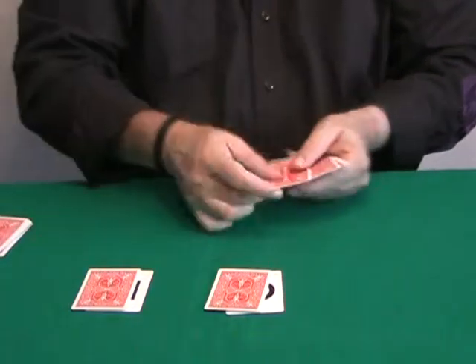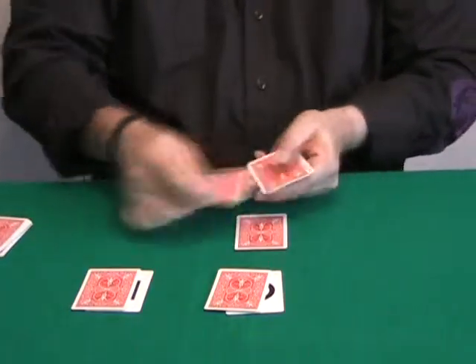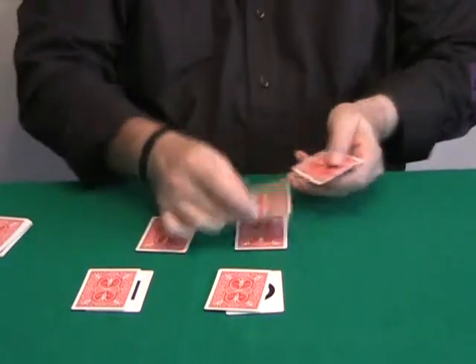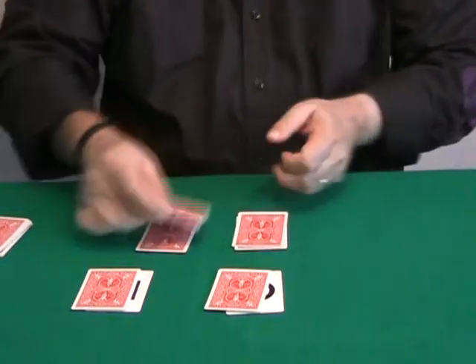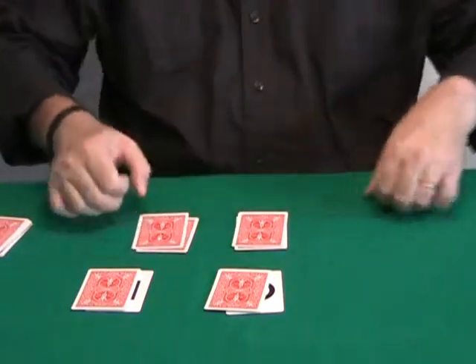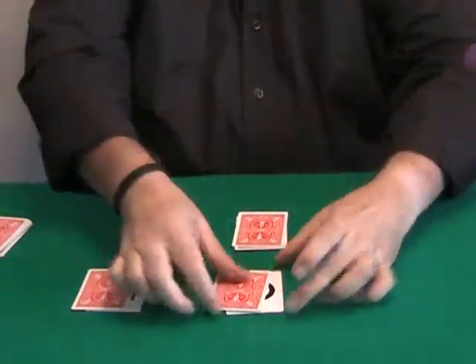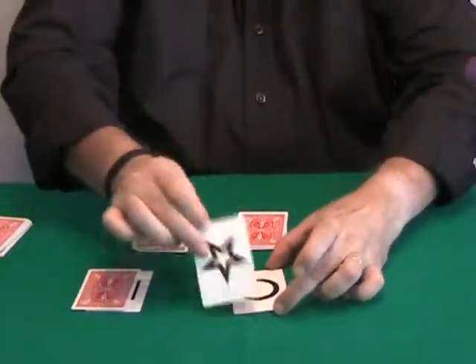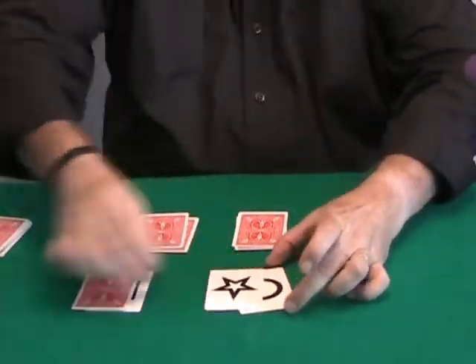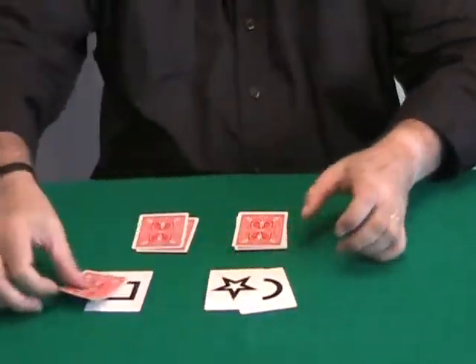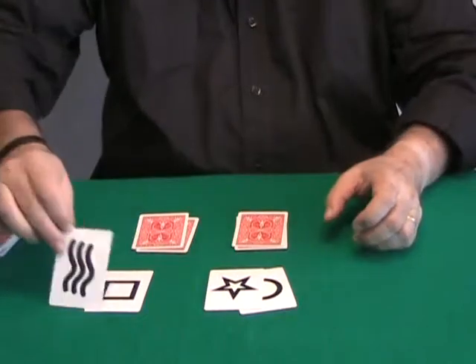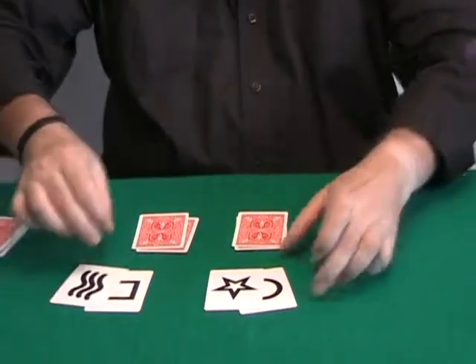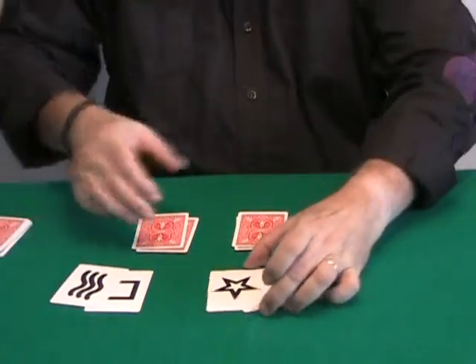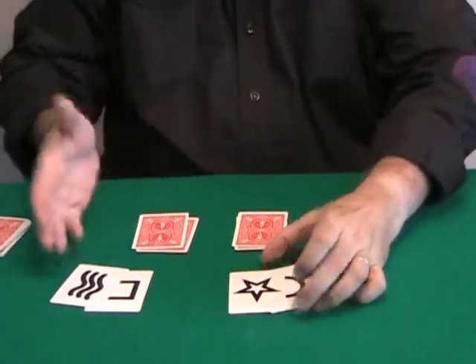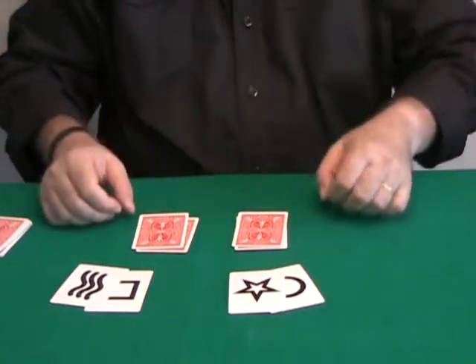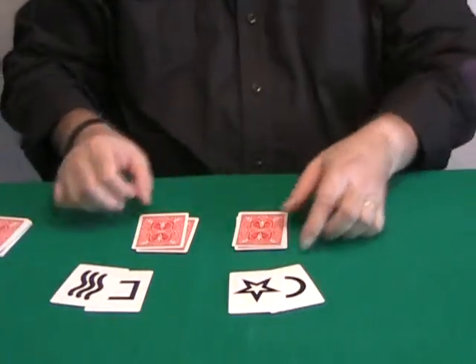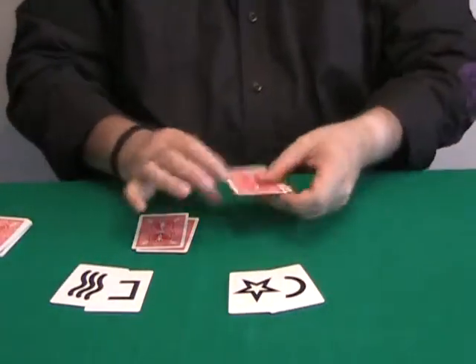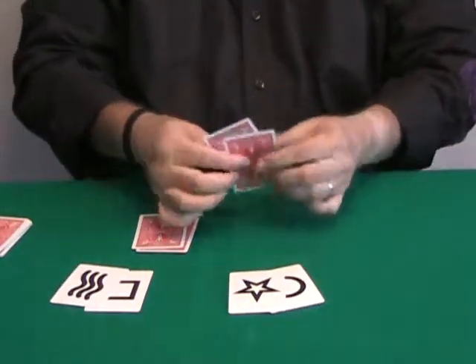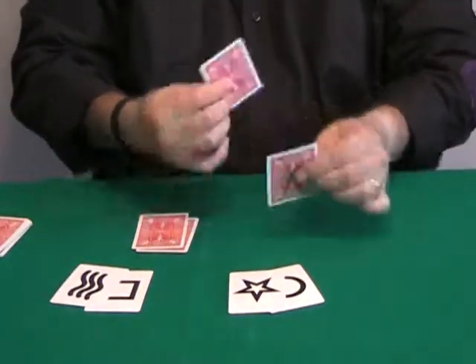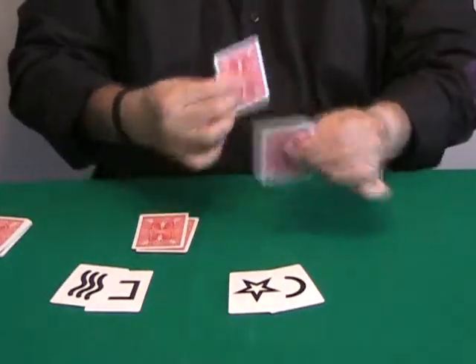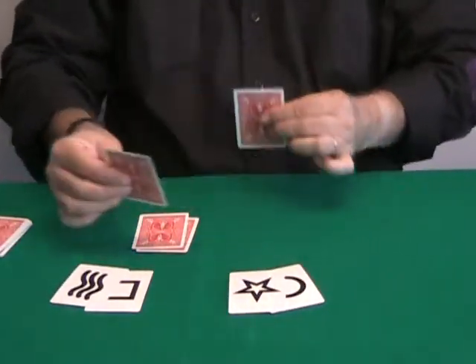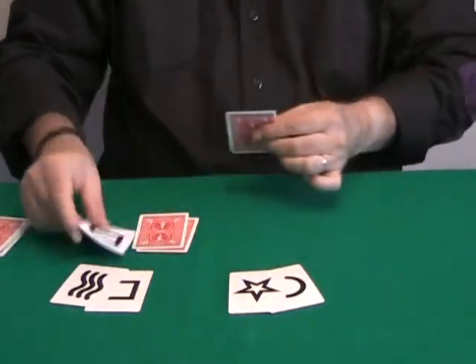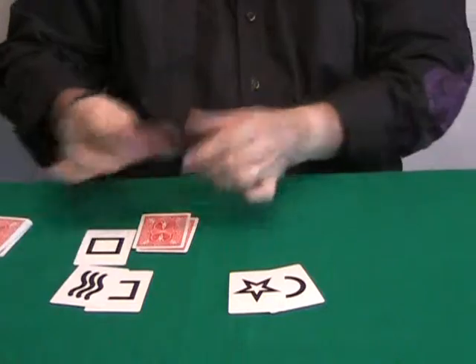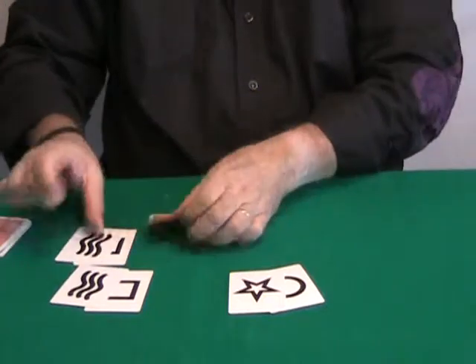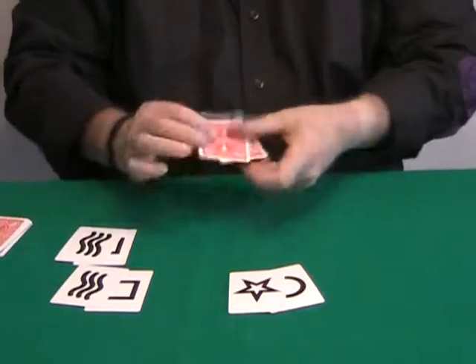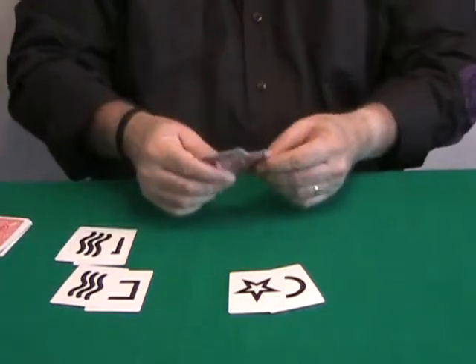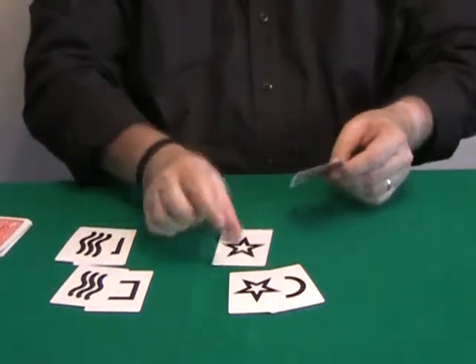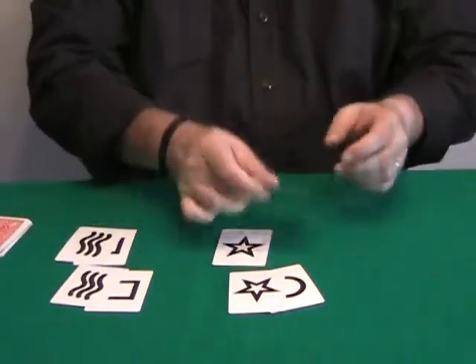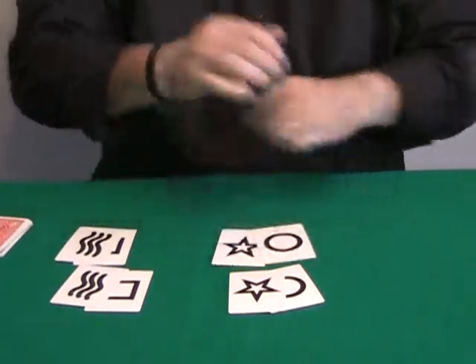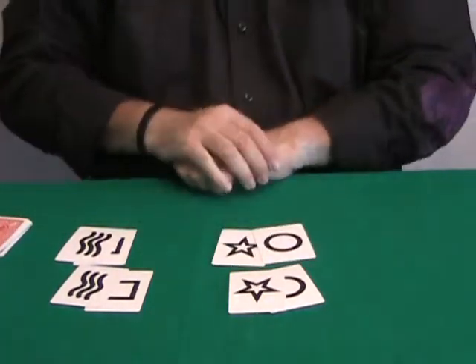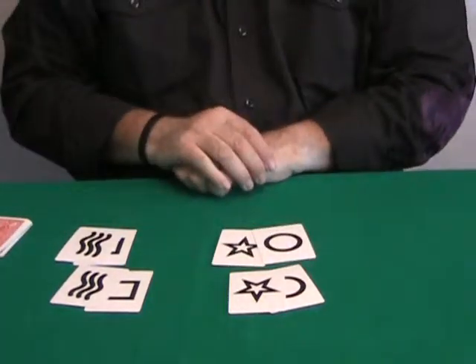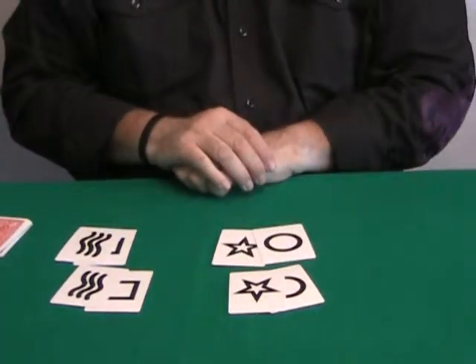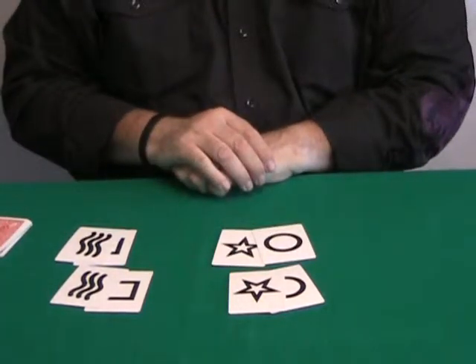Watch: one, two, three, and four. These are the two cards selected — two and two are four. And these are the cards I picked from each packet.